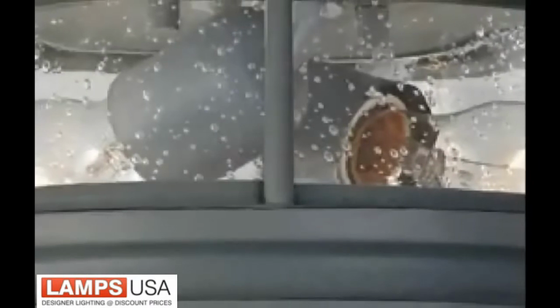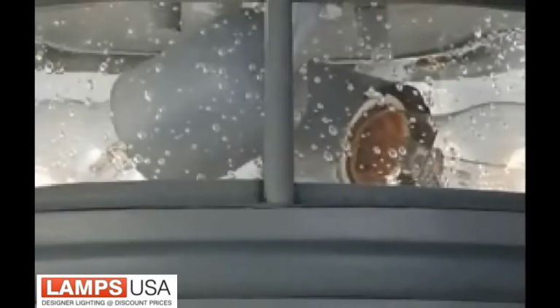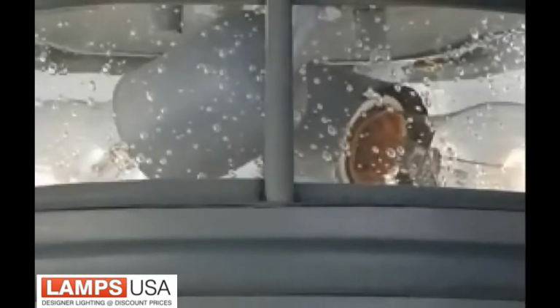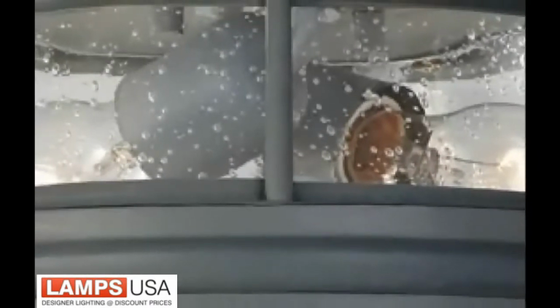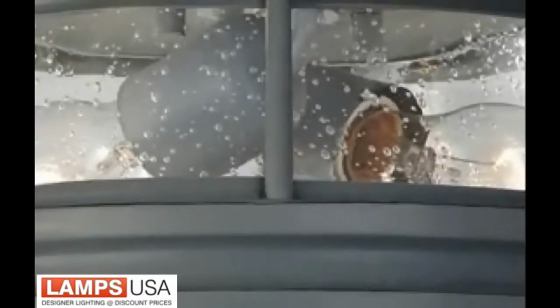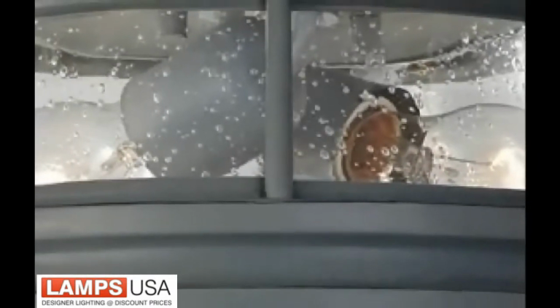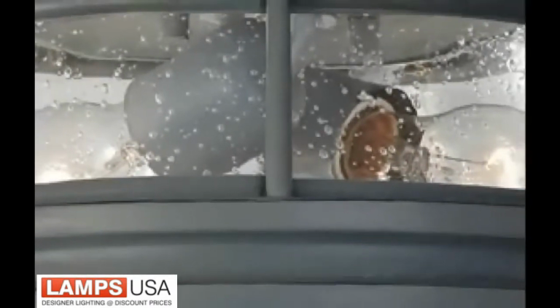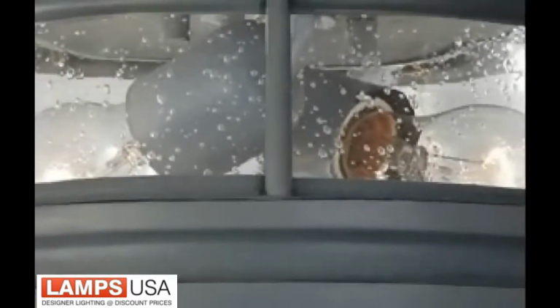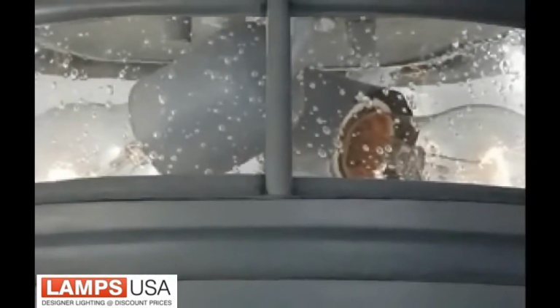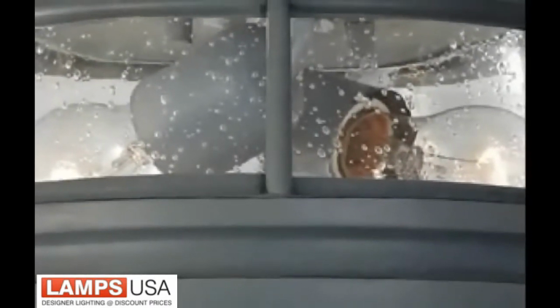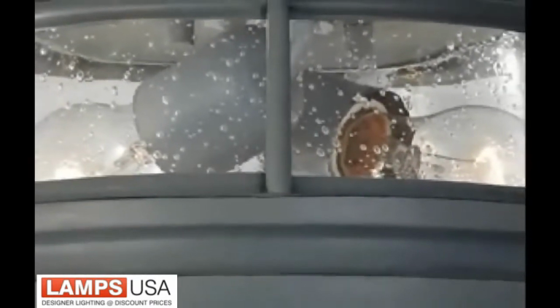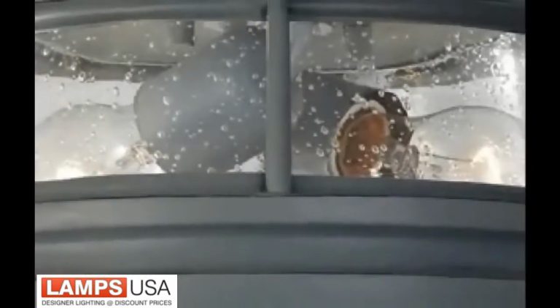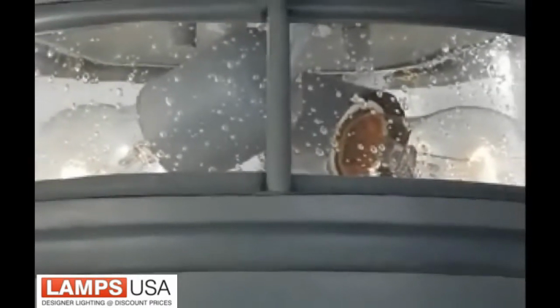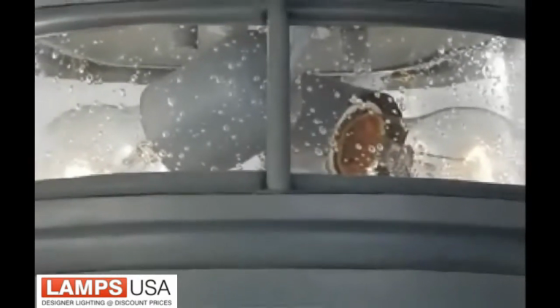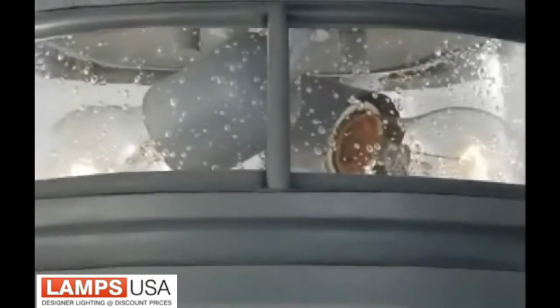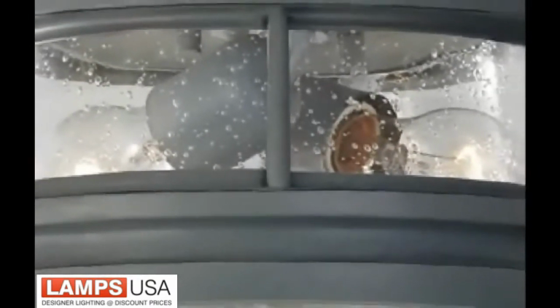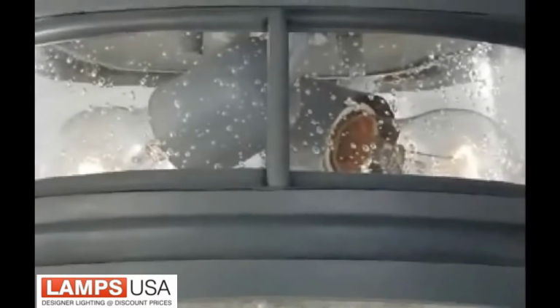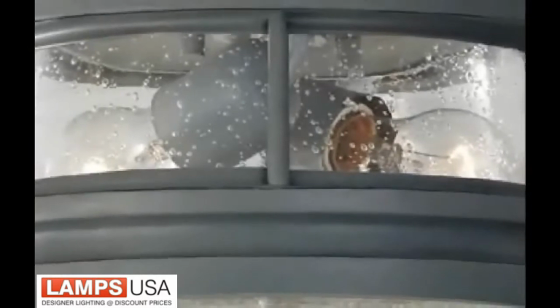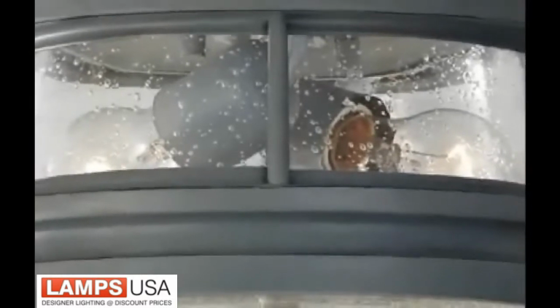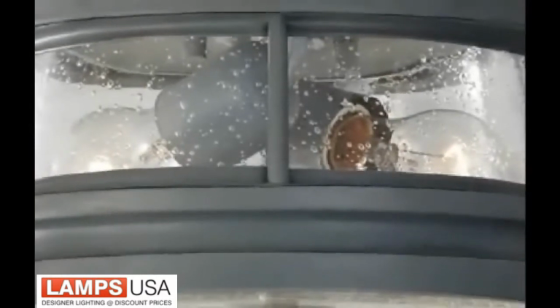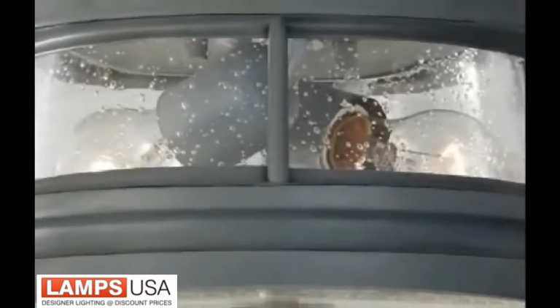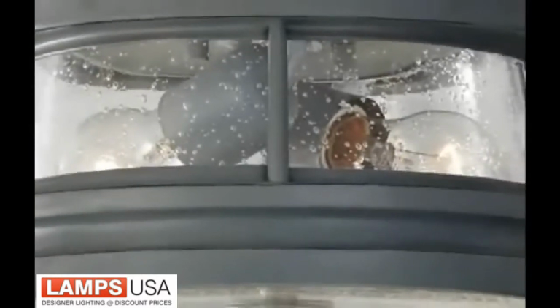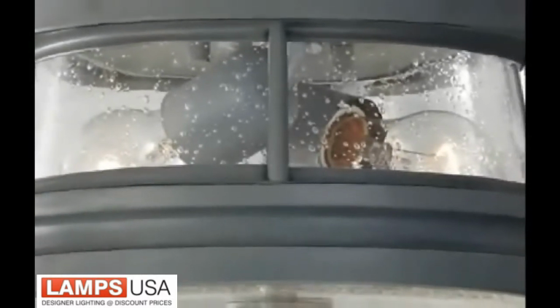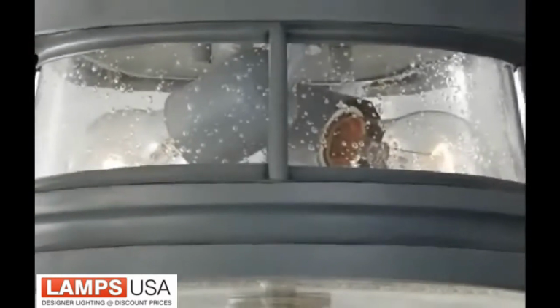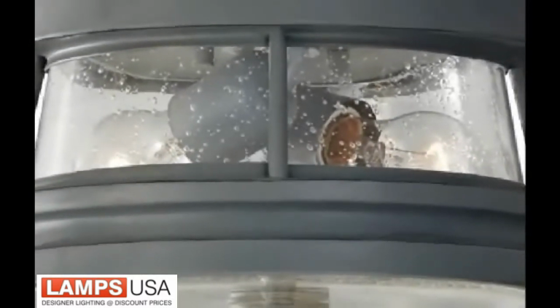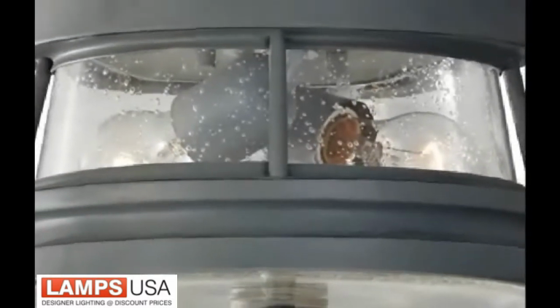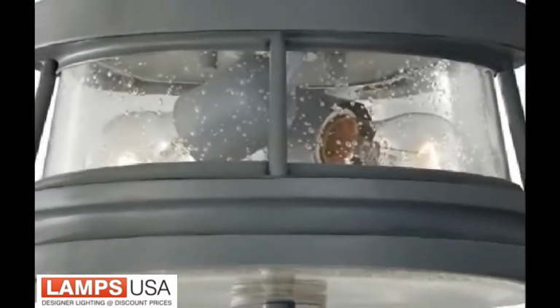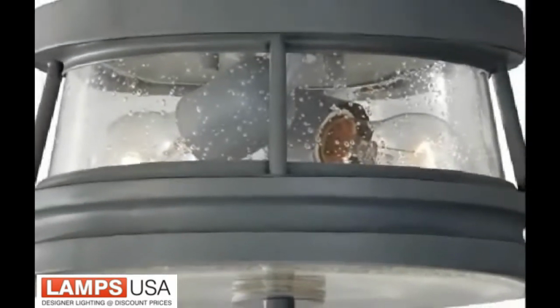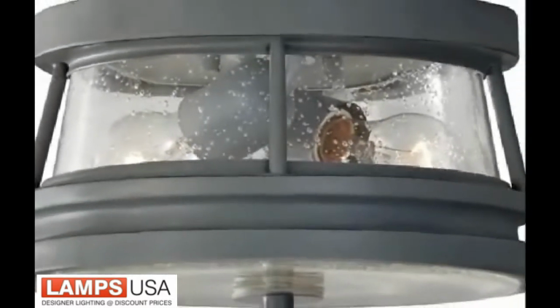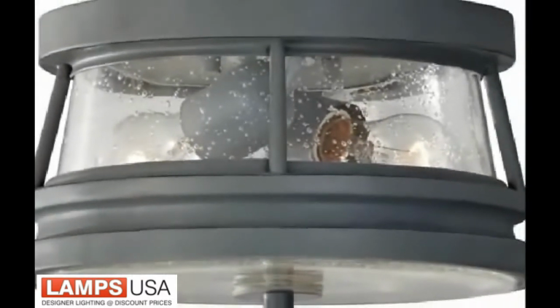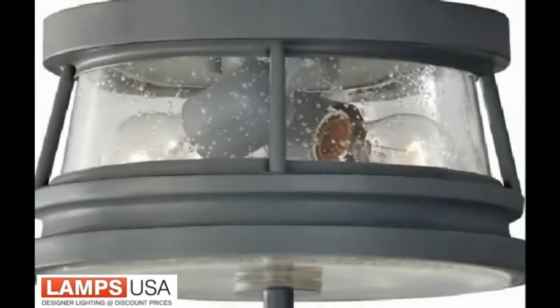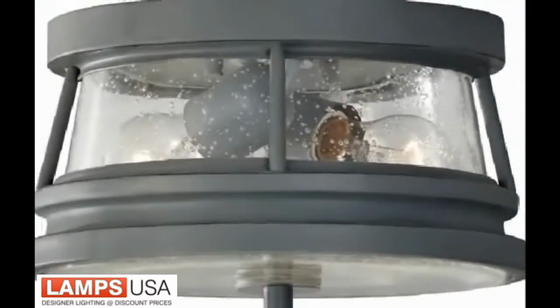Constructed of aluminum, it will withstand the salty air, and painted in our new storm cloud finish, it is sure to complement any seaside home.